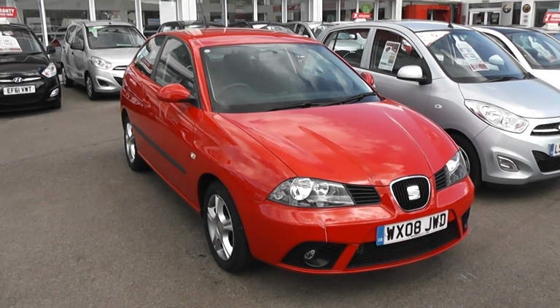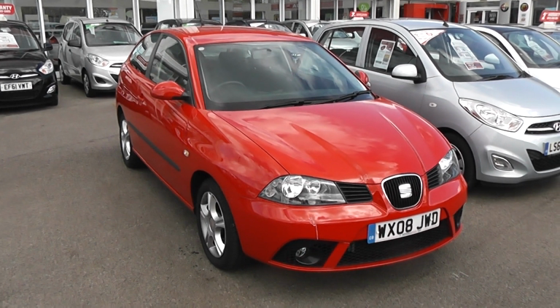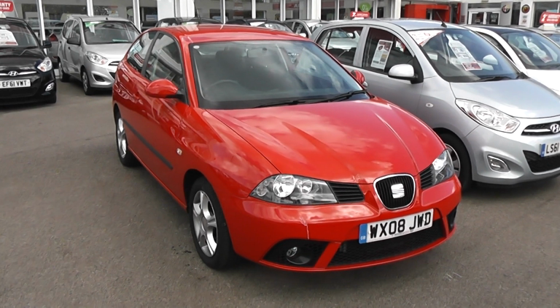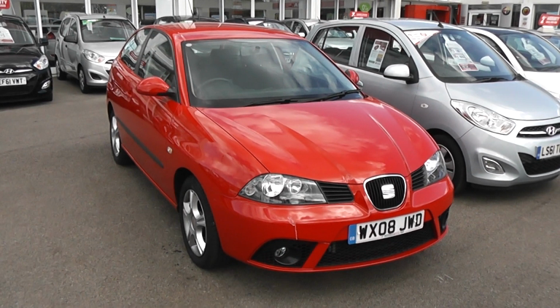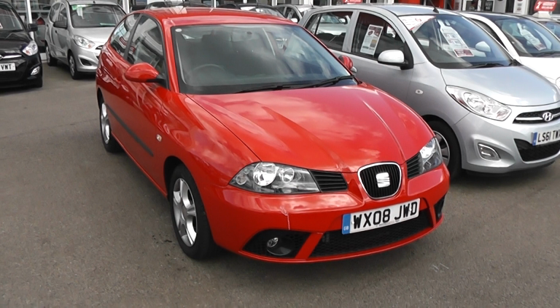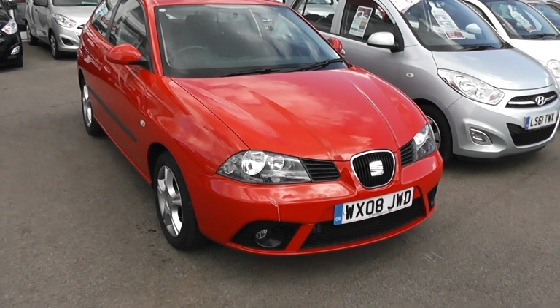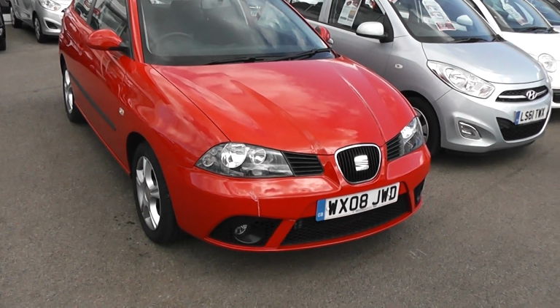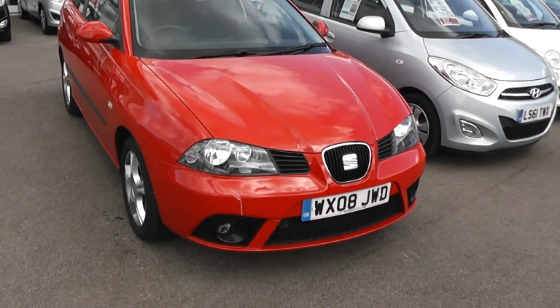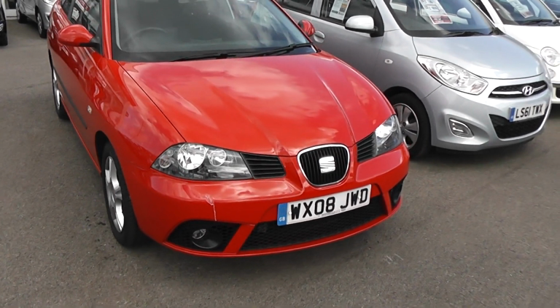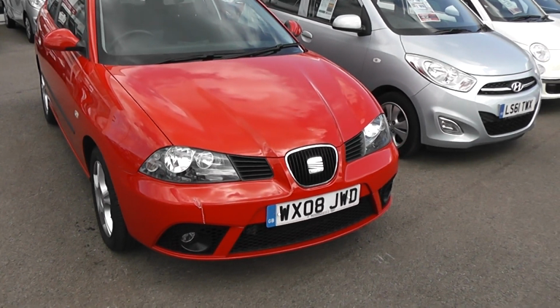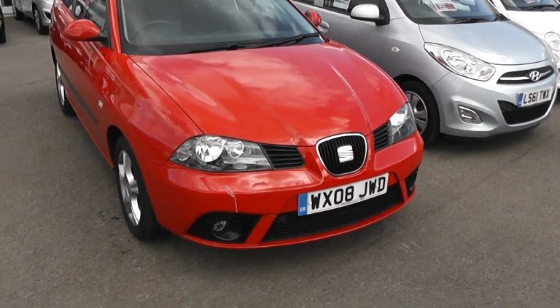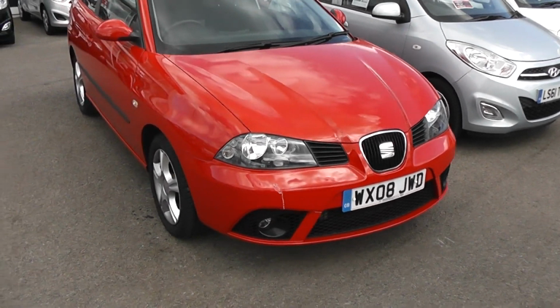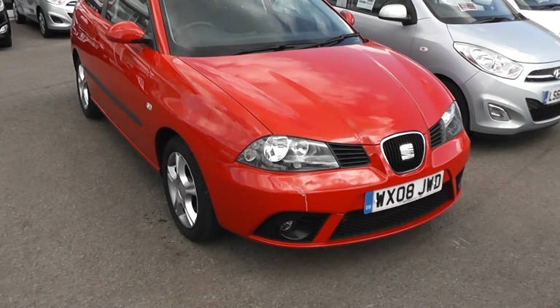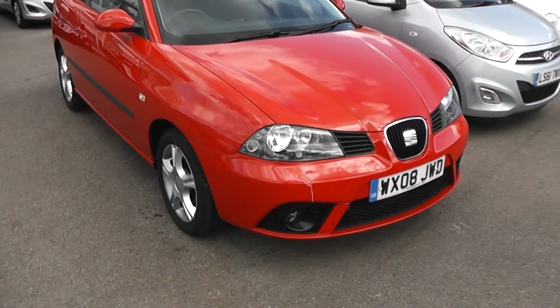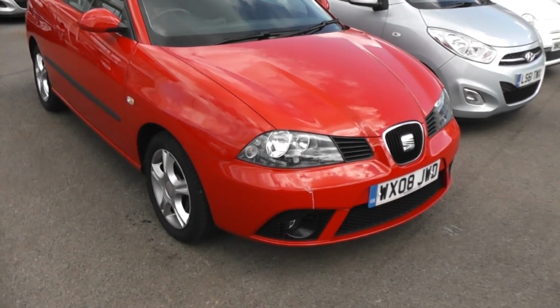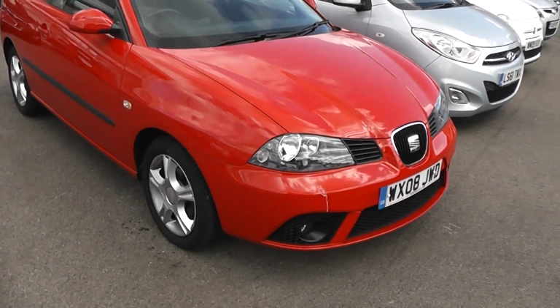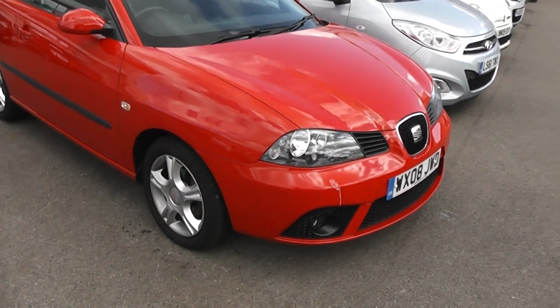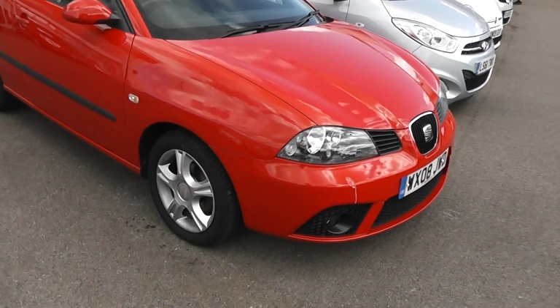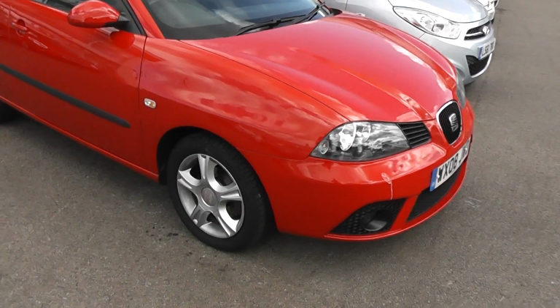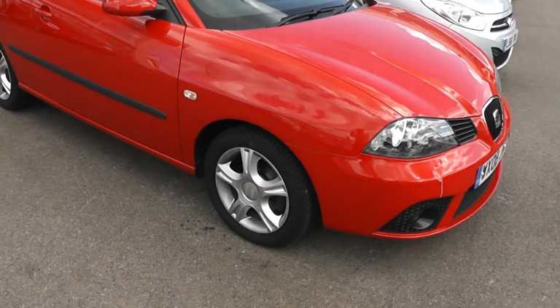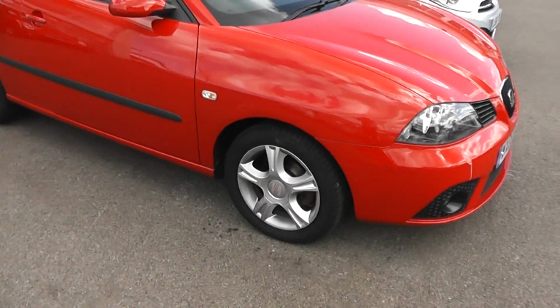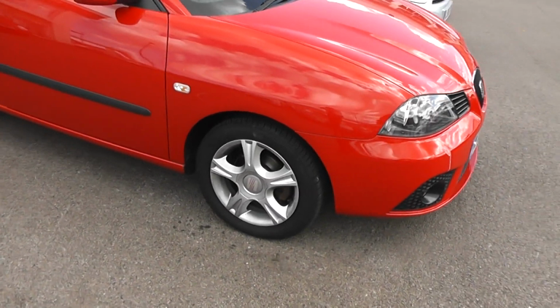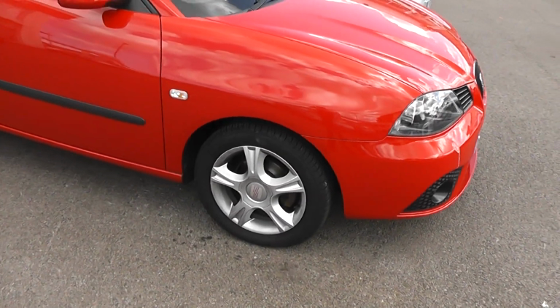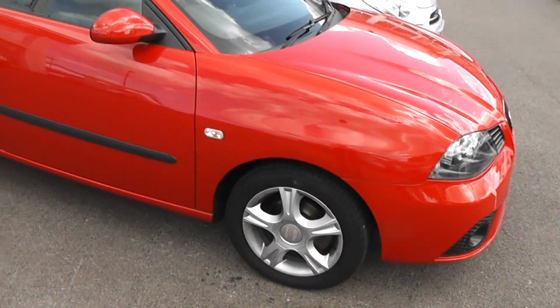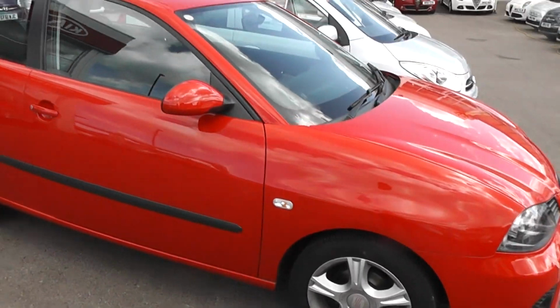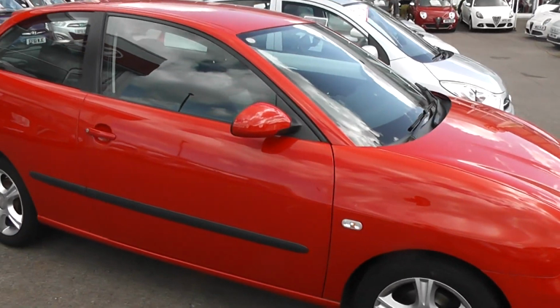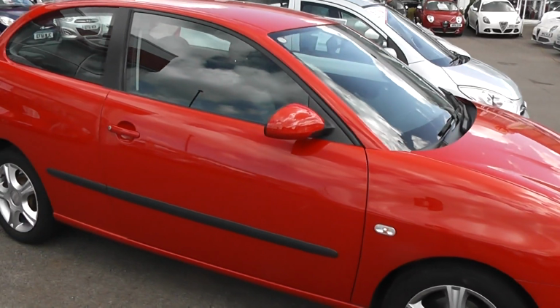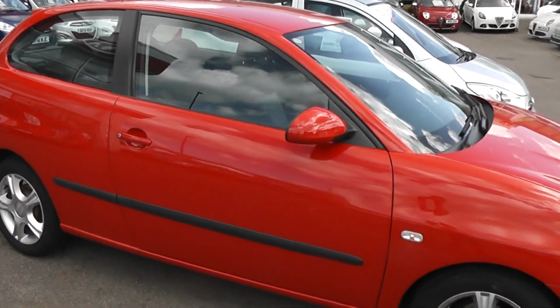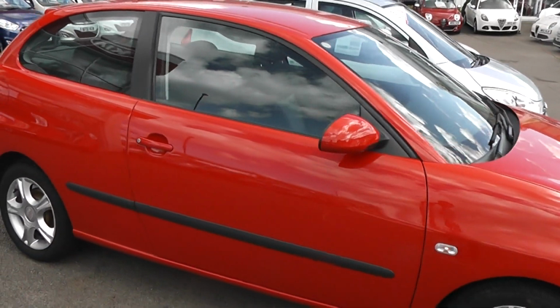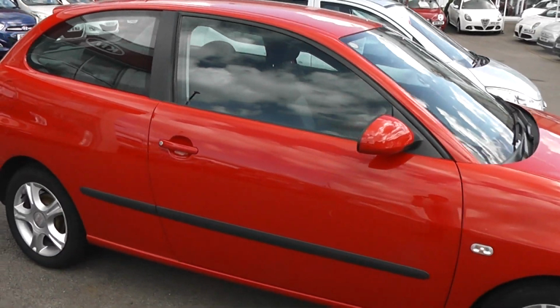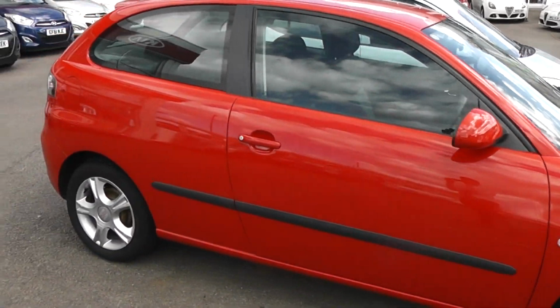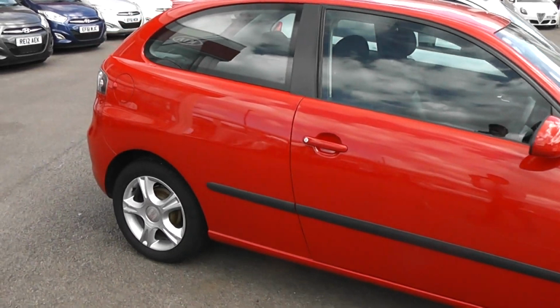As you can see, this car's got colour-coded bumpers, chrome strip around the front grille, front fog lights and large front headlights. We have 15-inch alloy wheels, colour-coded door handles and wing mirrors, and a side bump strip.